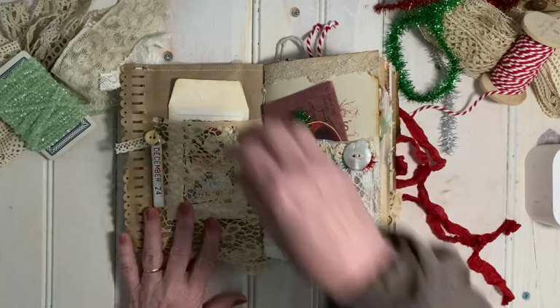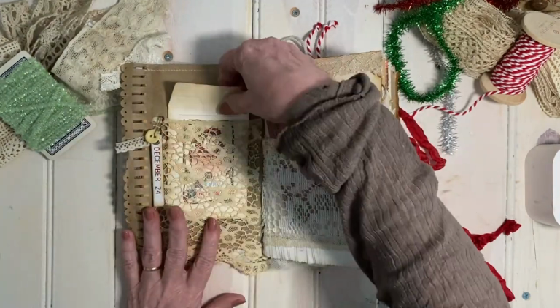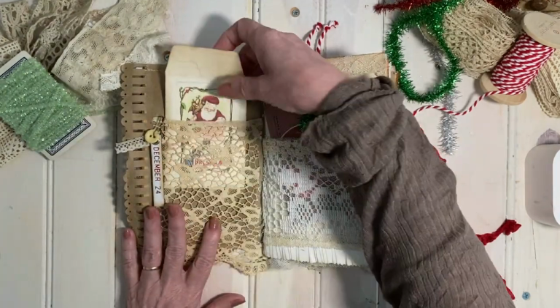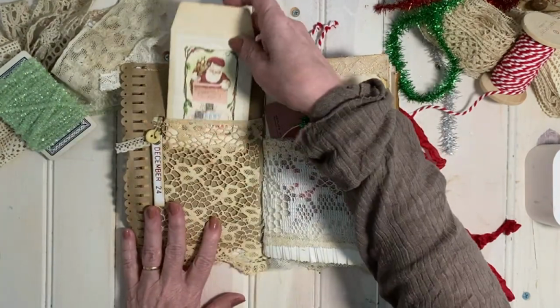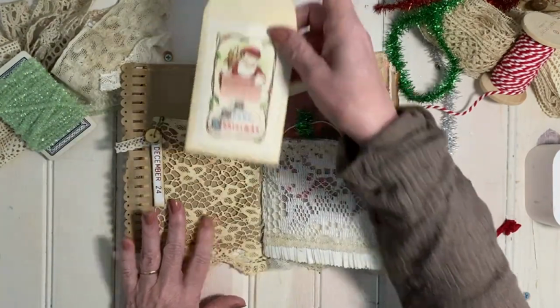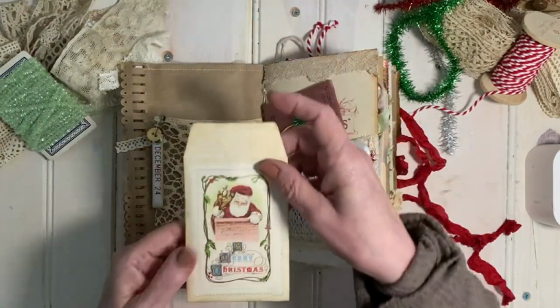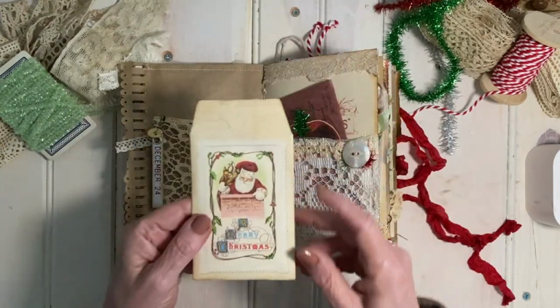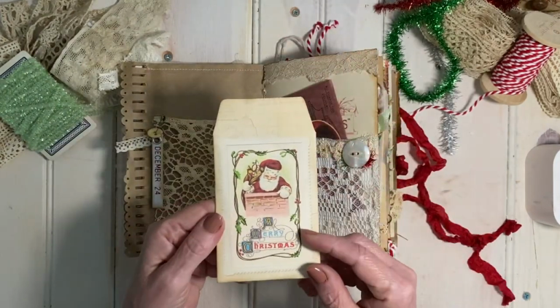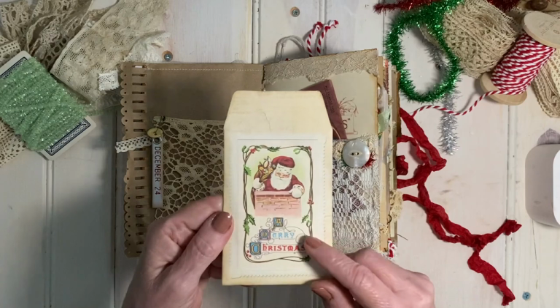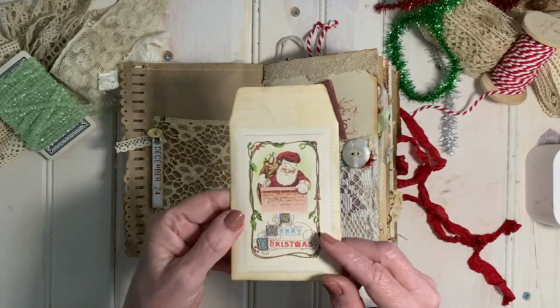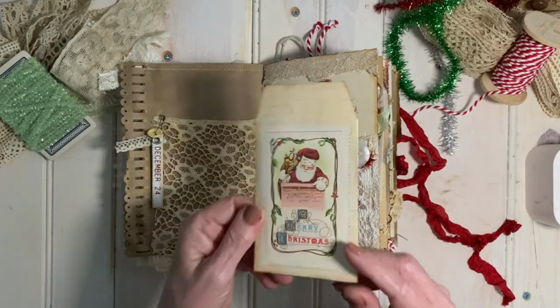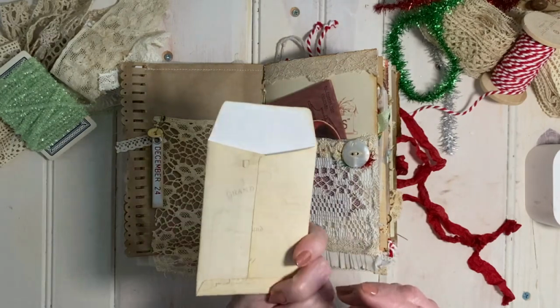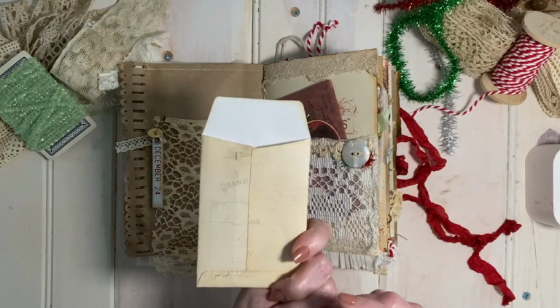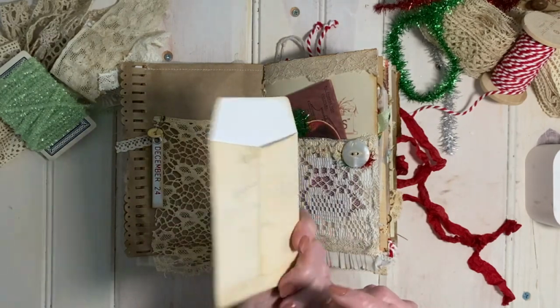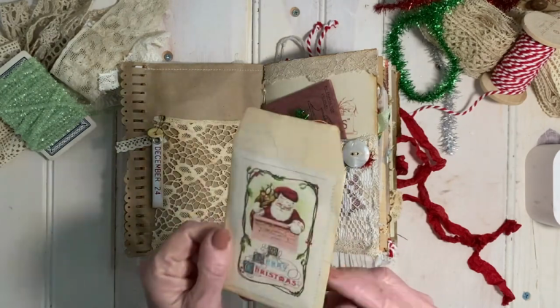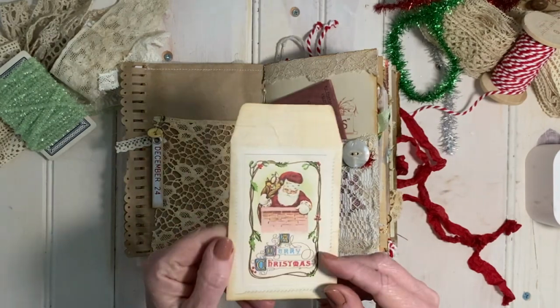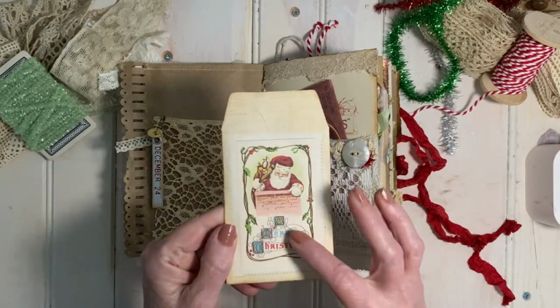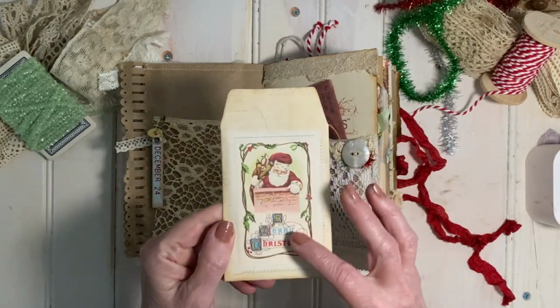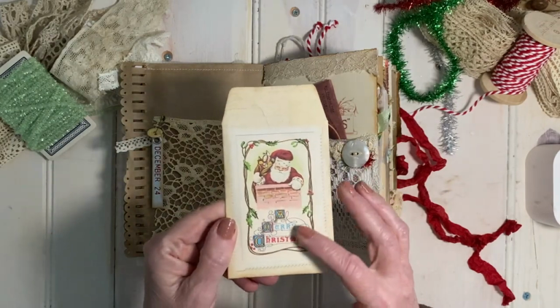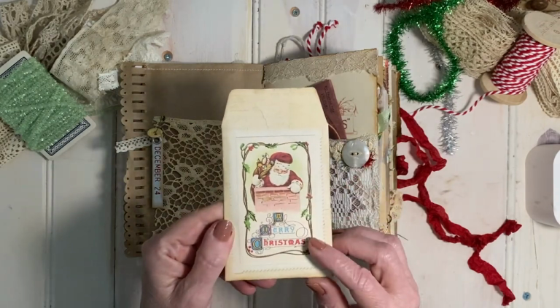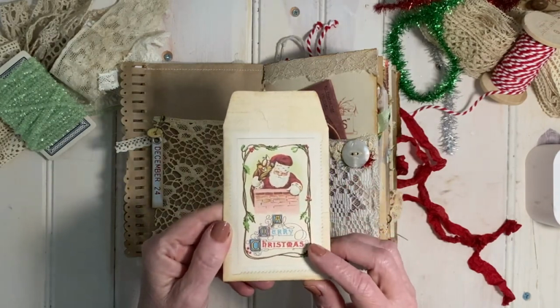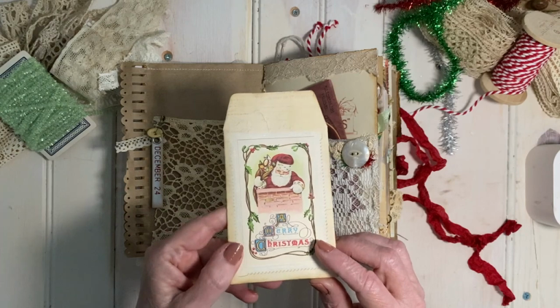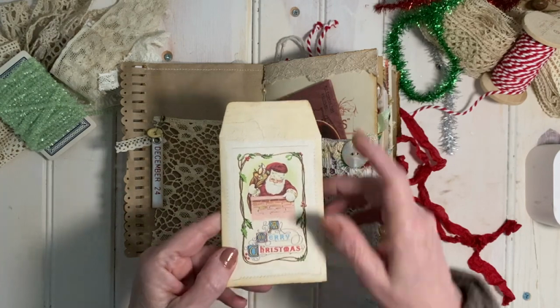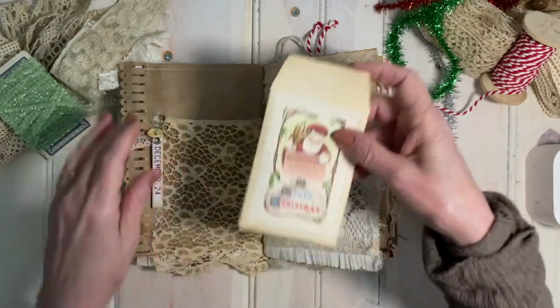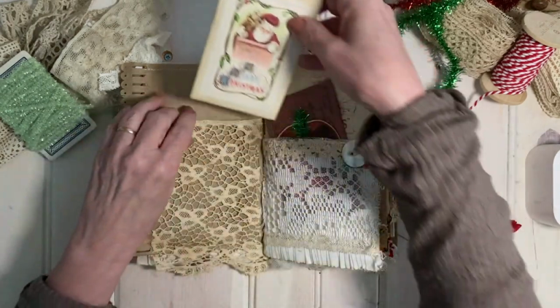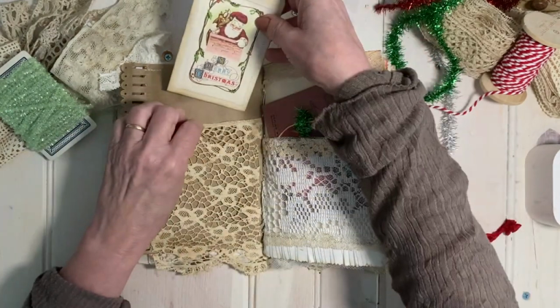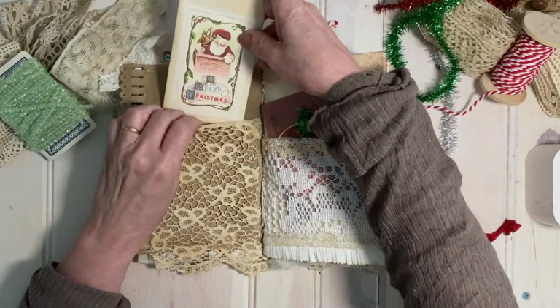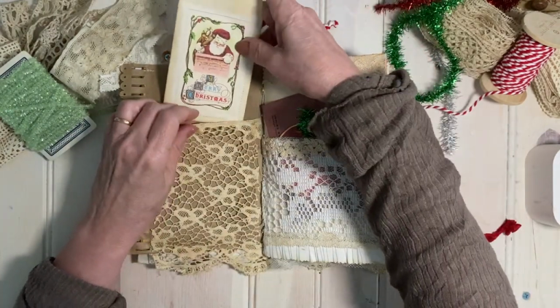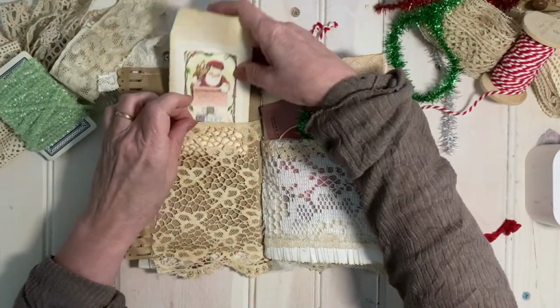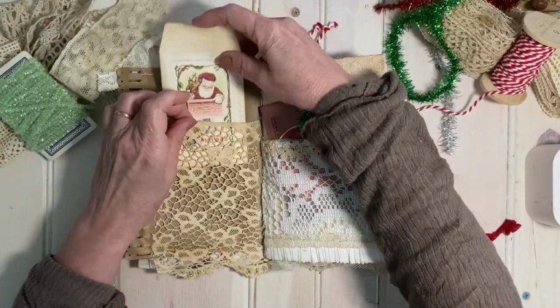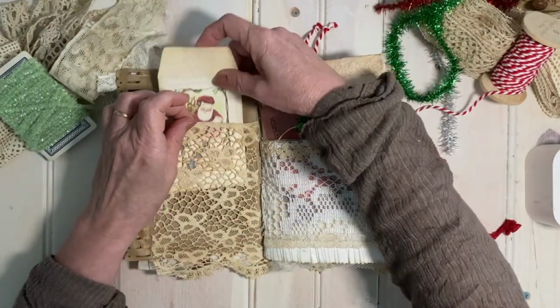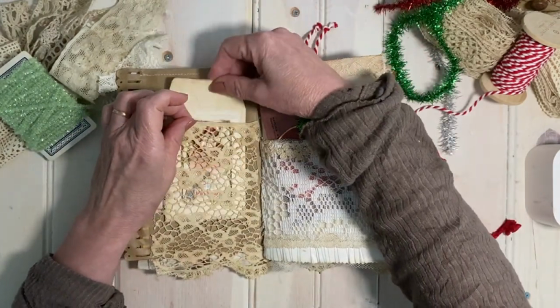The first thing in this pocket is a coin envelope that I made using a Santa that came from the Pastel Christmas Bundle. He's probably my second favorite Santa.